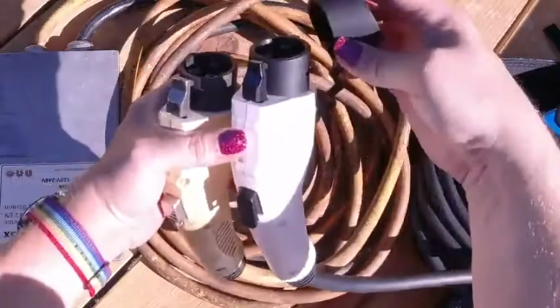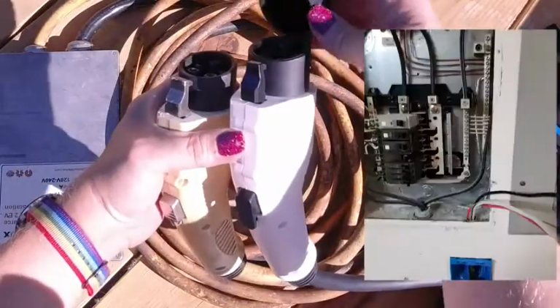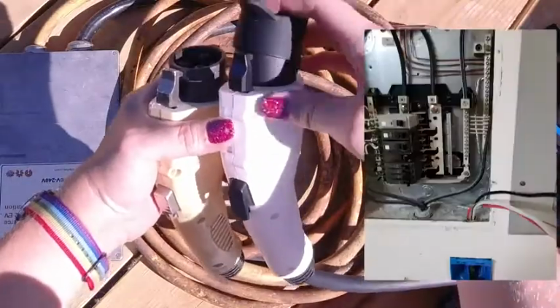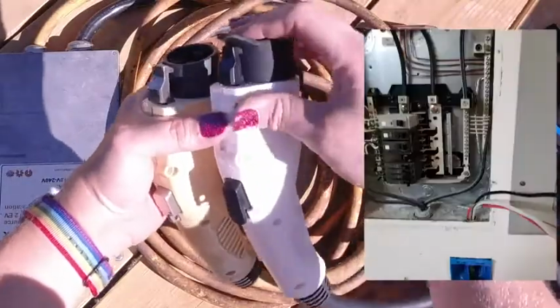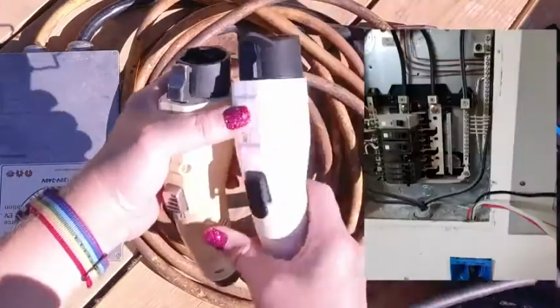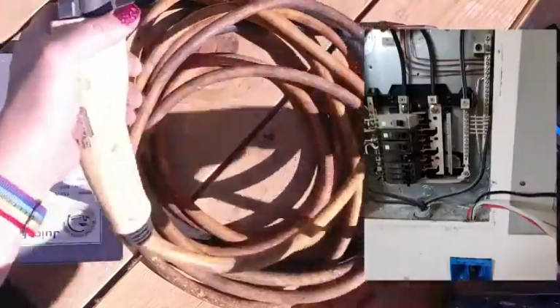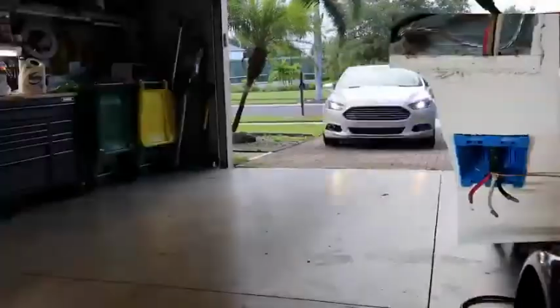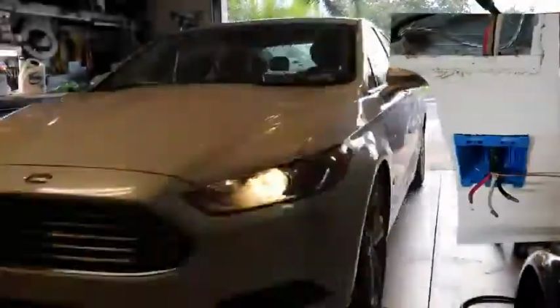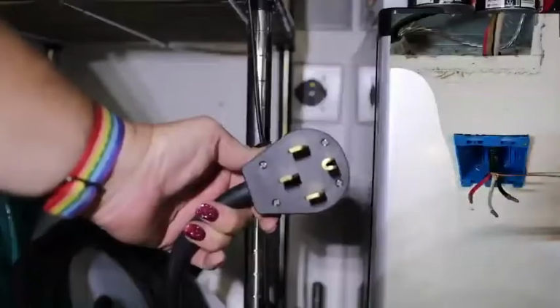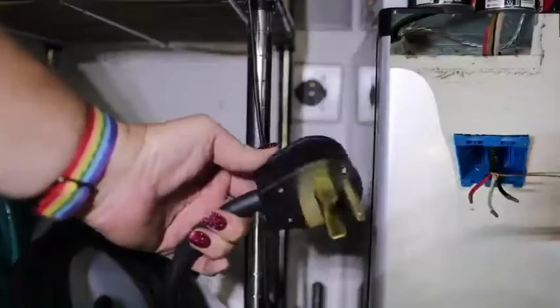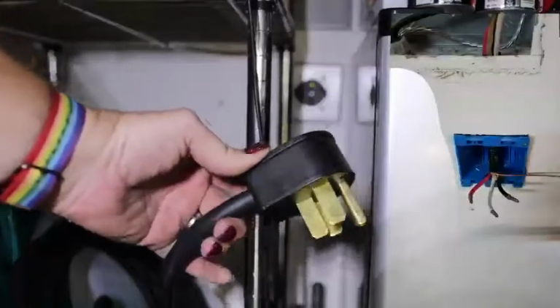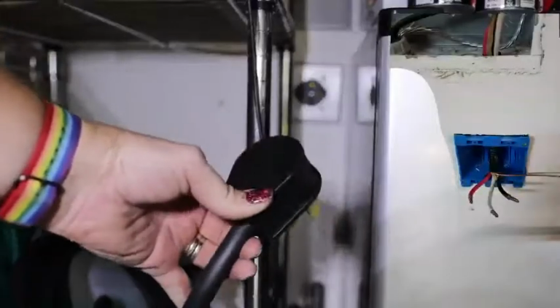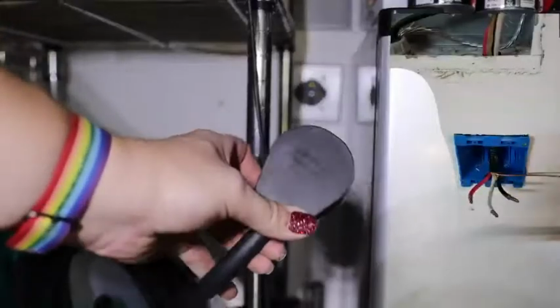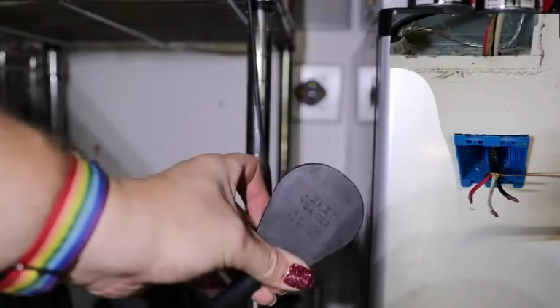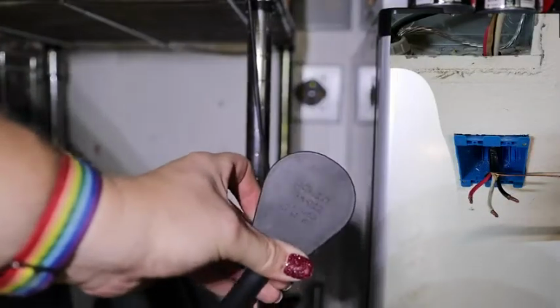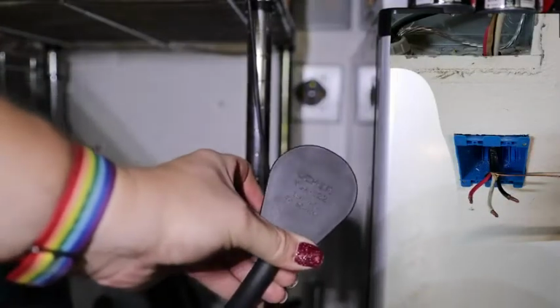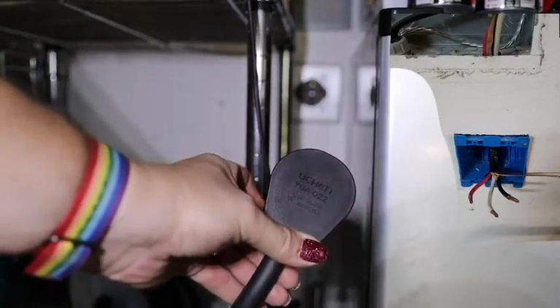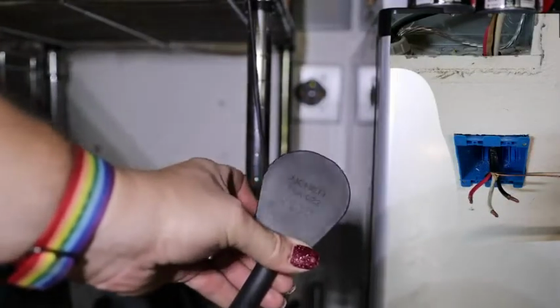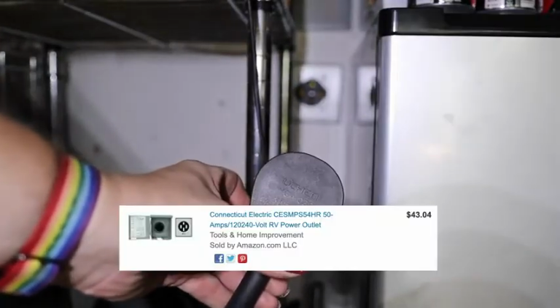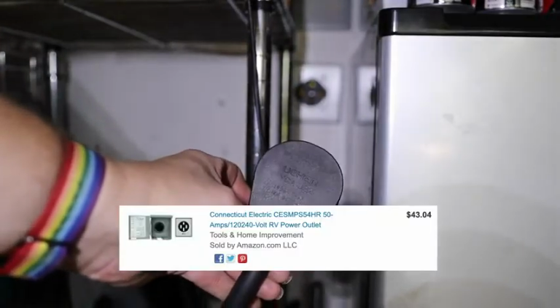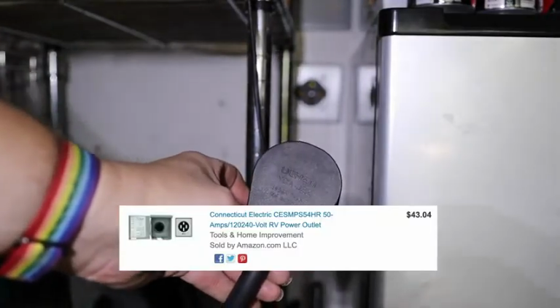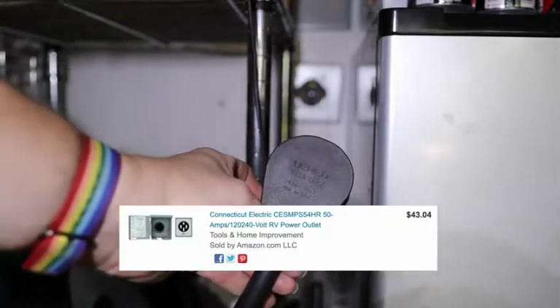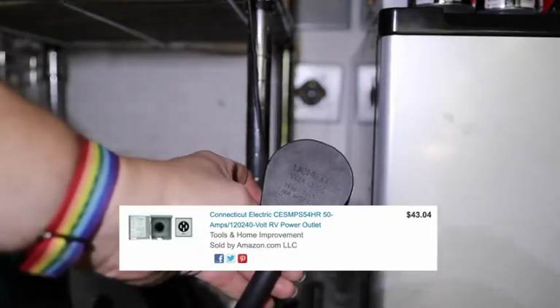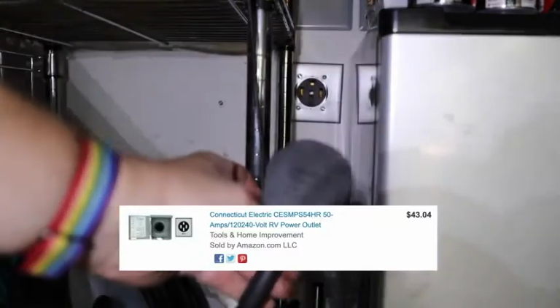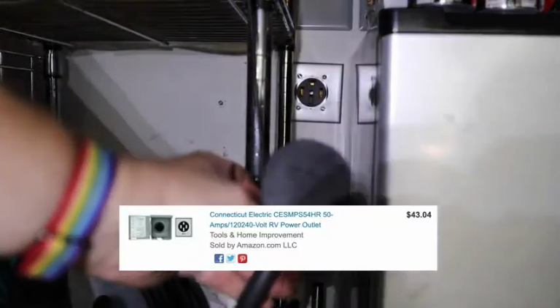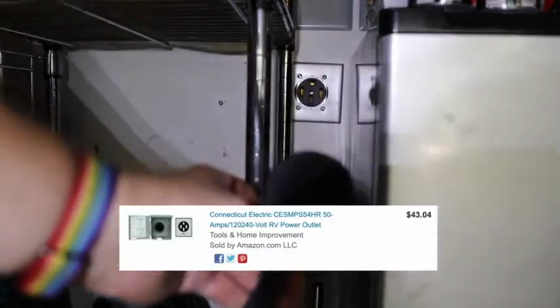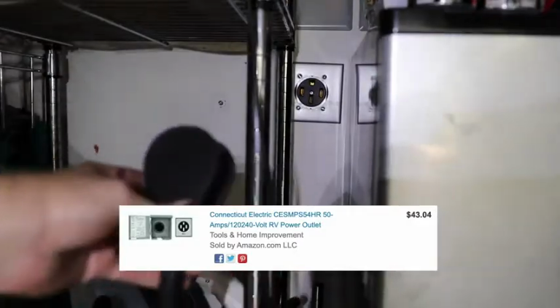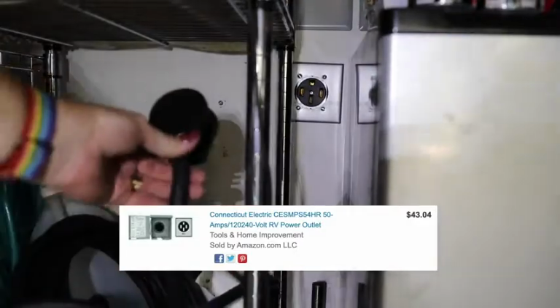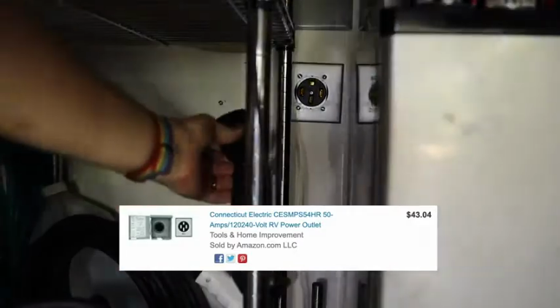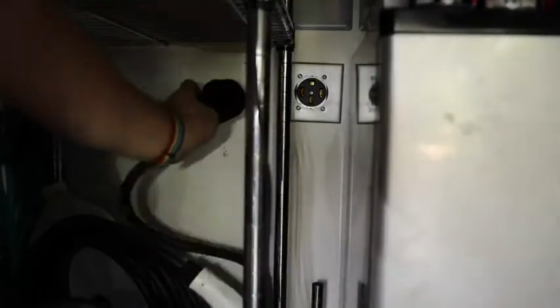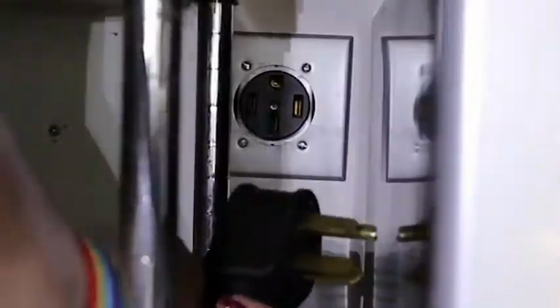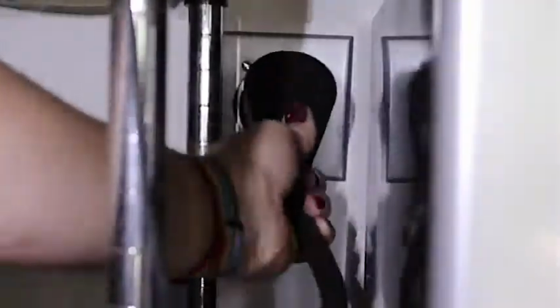I did add a 50 amp circuit in our wall. I'll link to some of those items below so you can put one in yourself if that's something you're thinking about doing. It's always a good idea to have a qualified electrician, but it's not that difficult of an add if you know what you're doing.